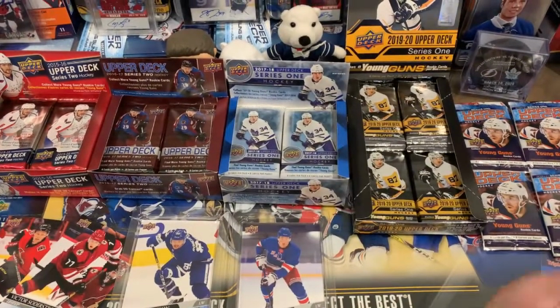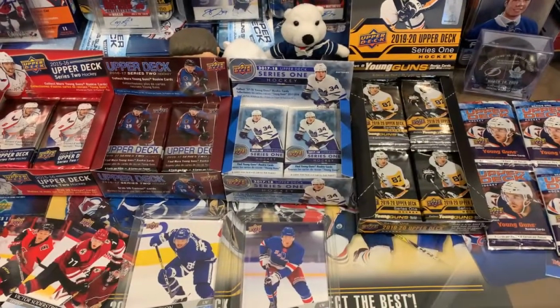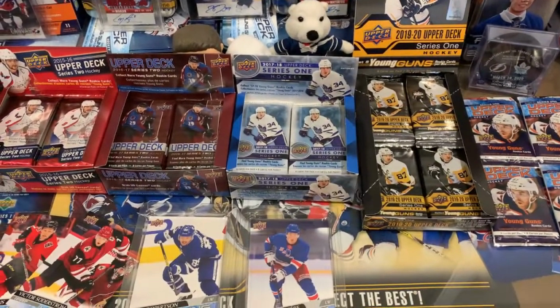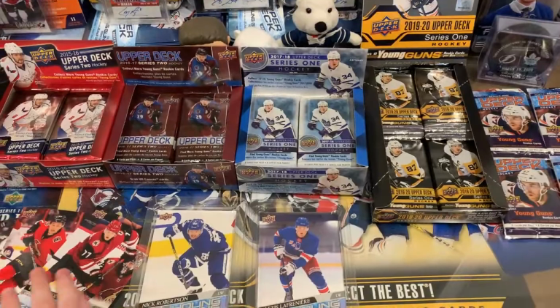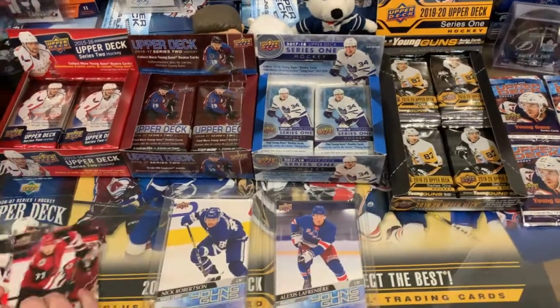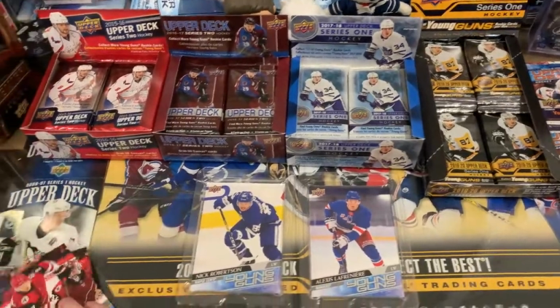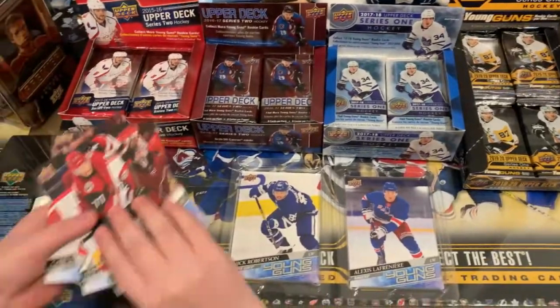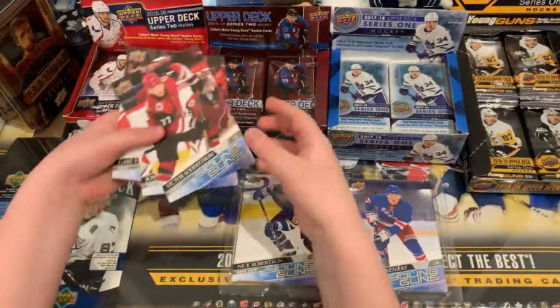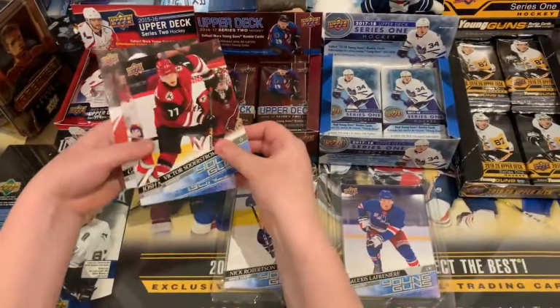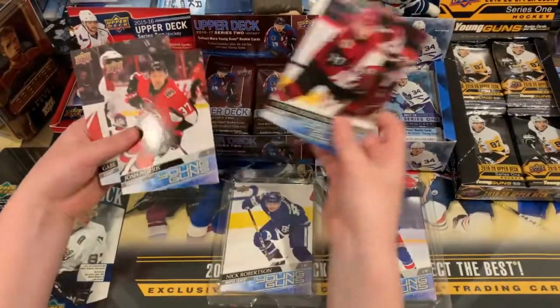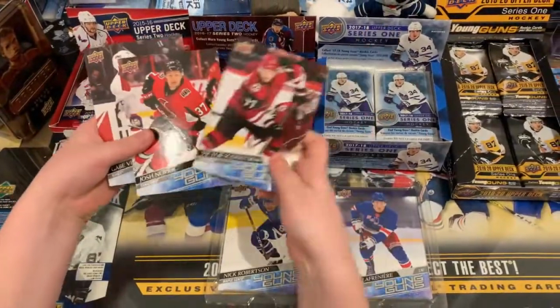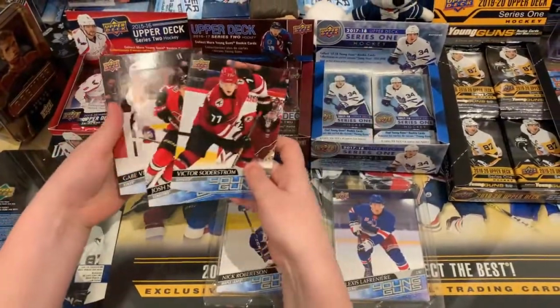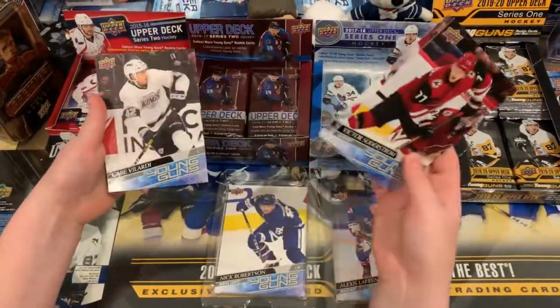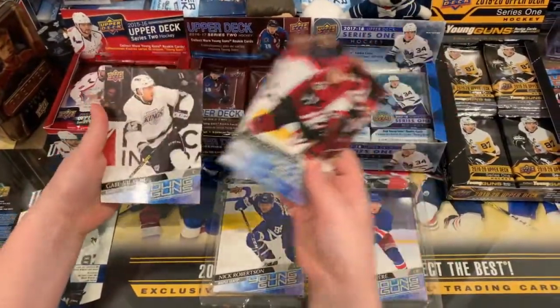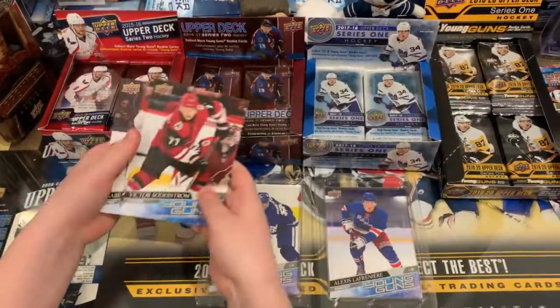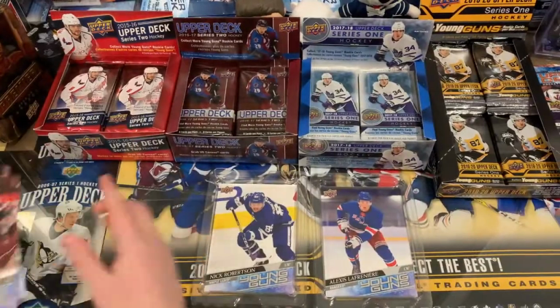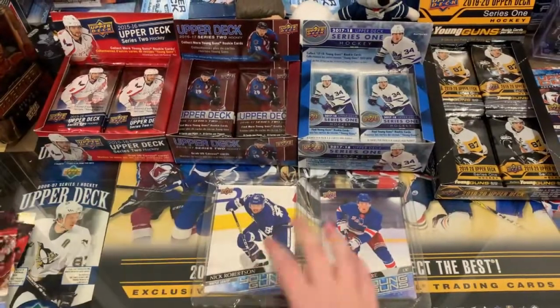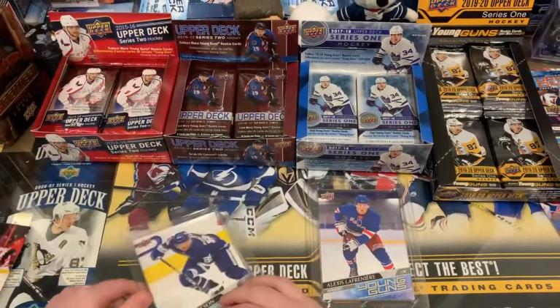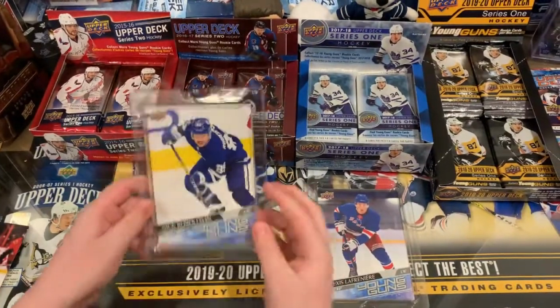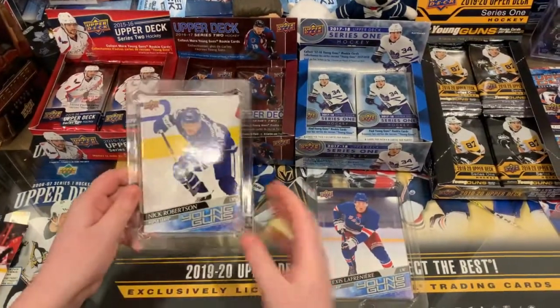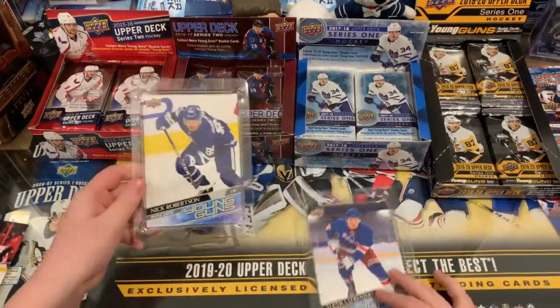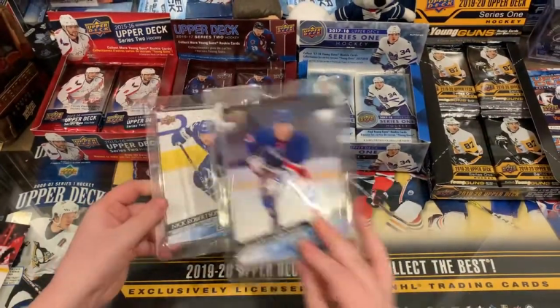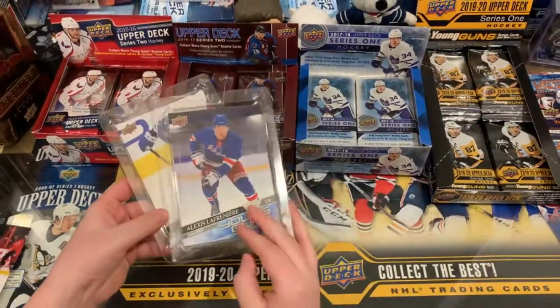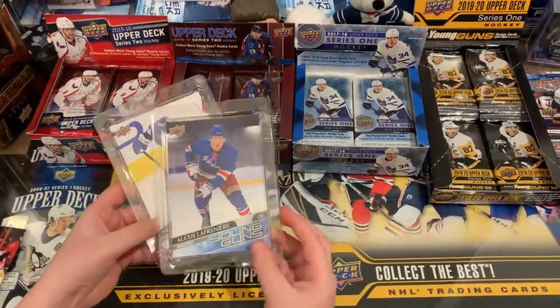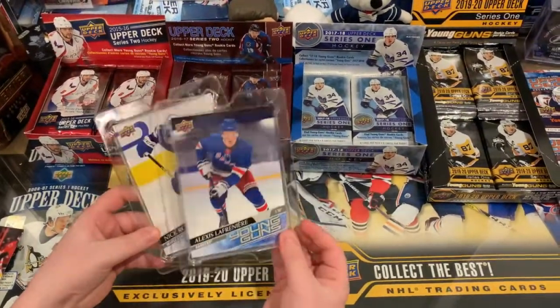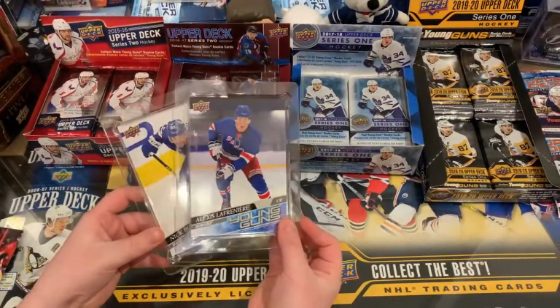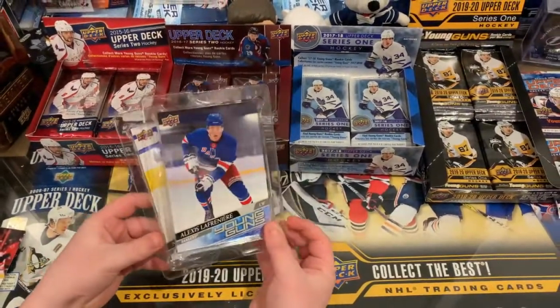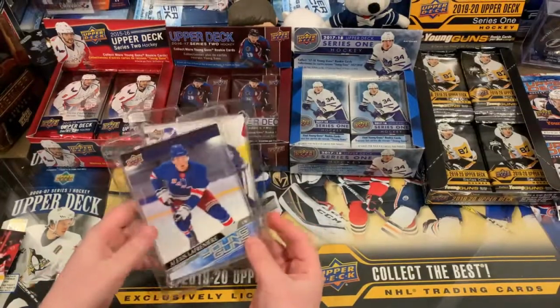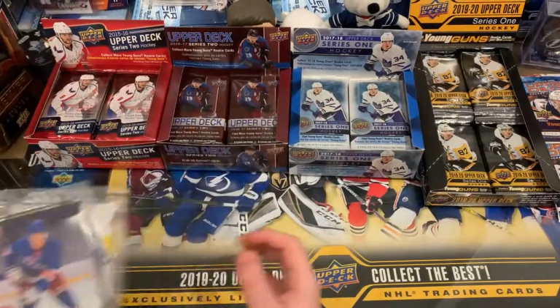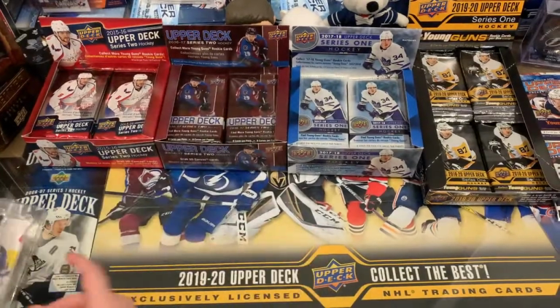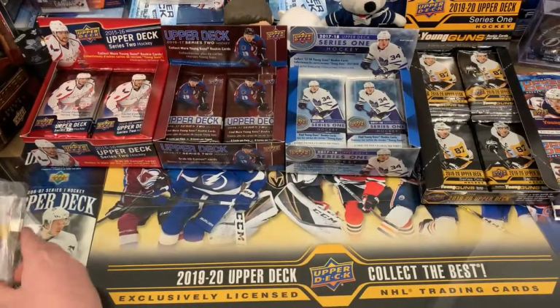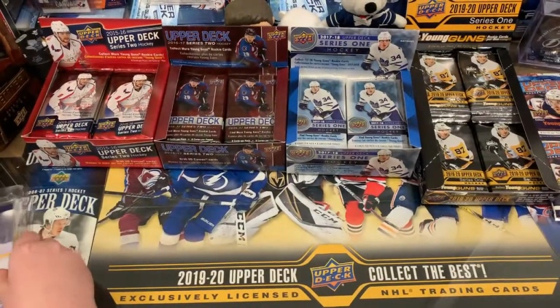Don't forget to enter our 500-sub giveaway for a Victor Söderström Jumbo Young Gun, Josh Norris Jumbo Young Gun, Dave Velarde Jumbo Young Gun, Nick Robertson Jumbo Young Gun, and Alexis Lafrenière Jumbo Young Gun. Go to our 500-sub giveaway video to enter.